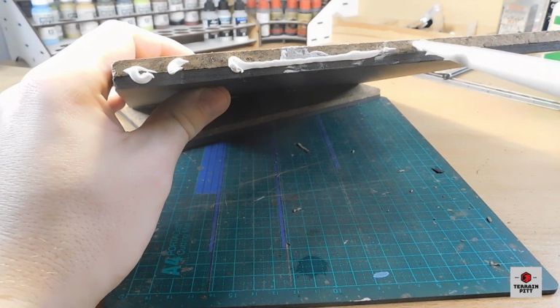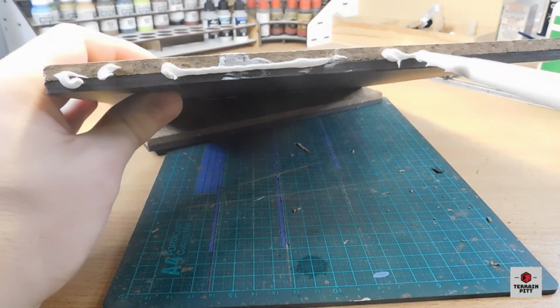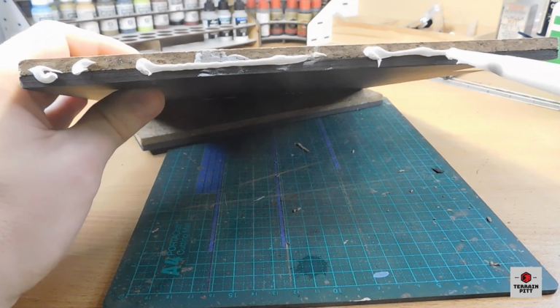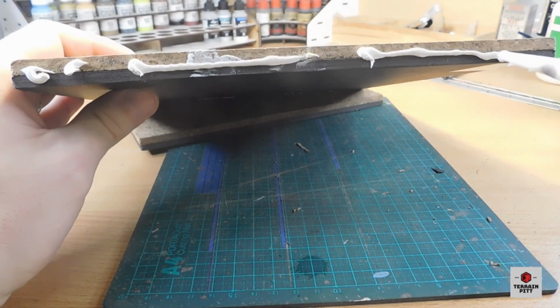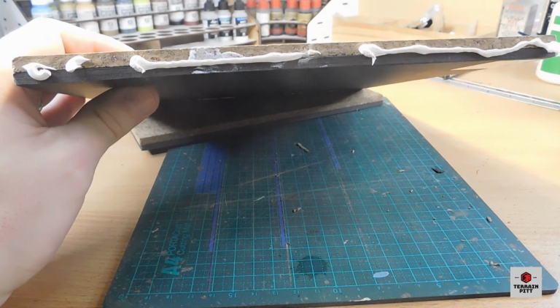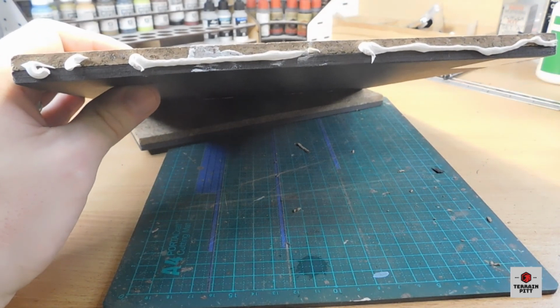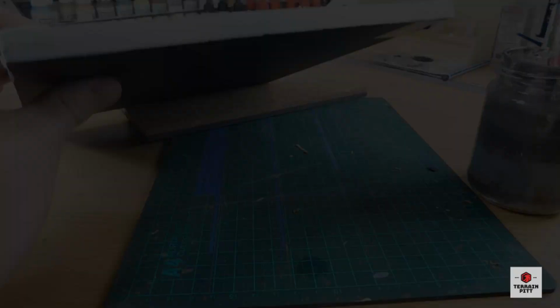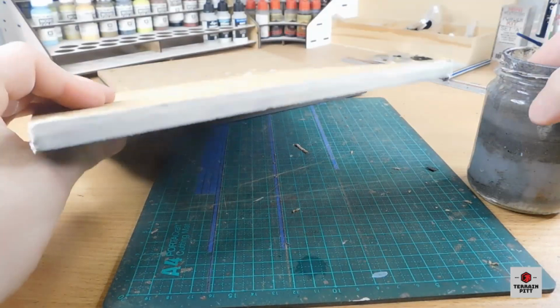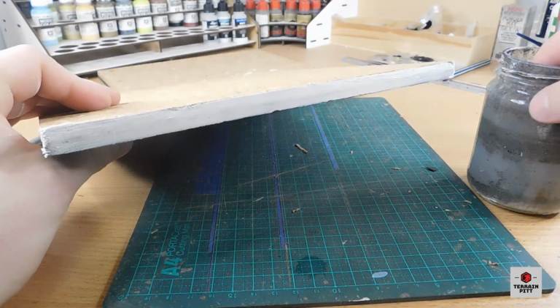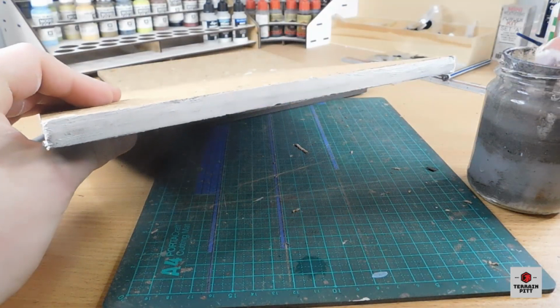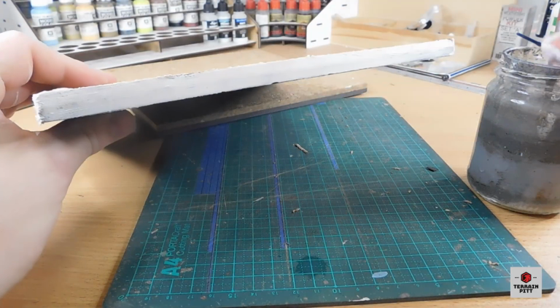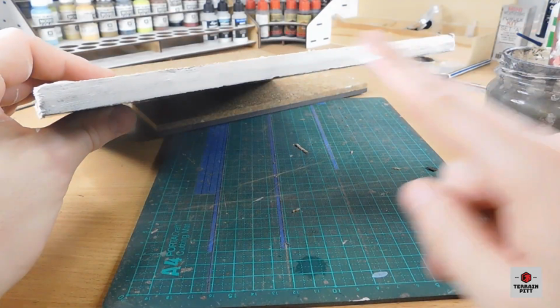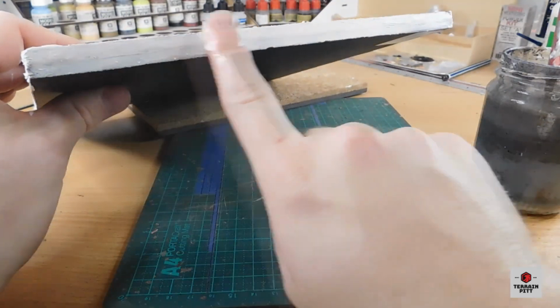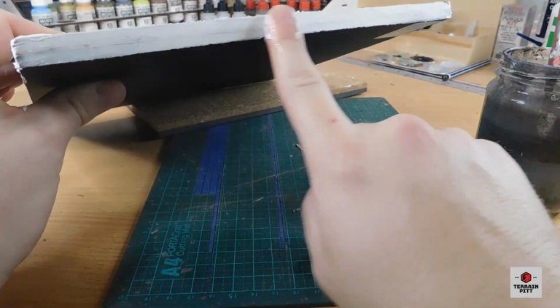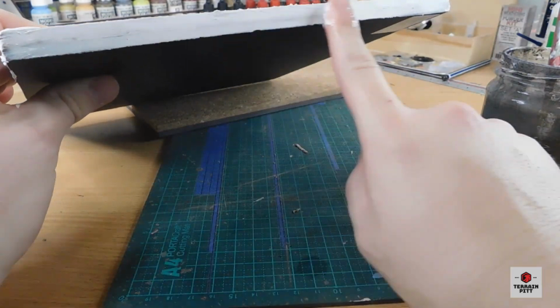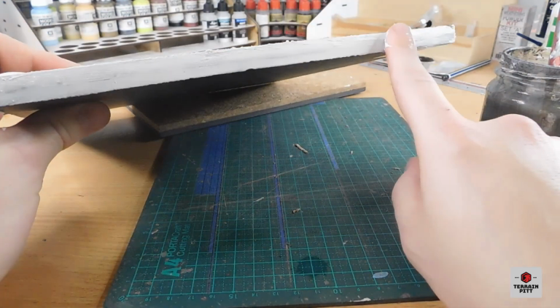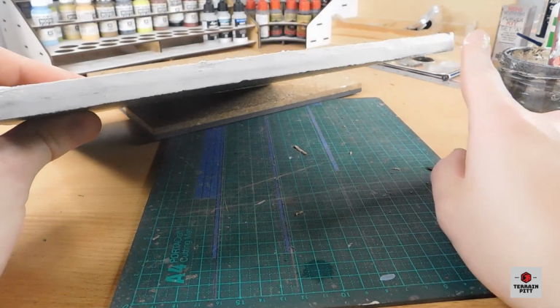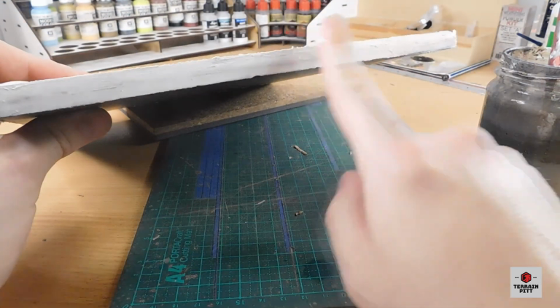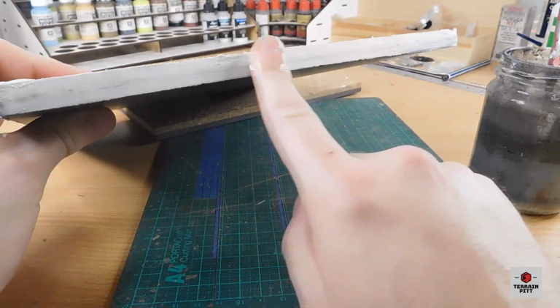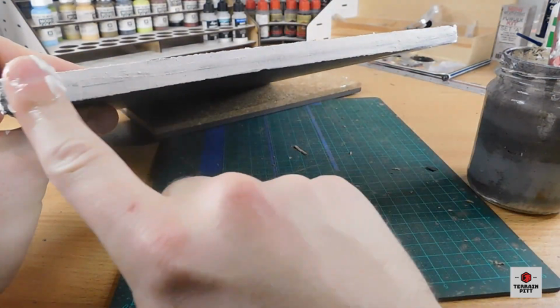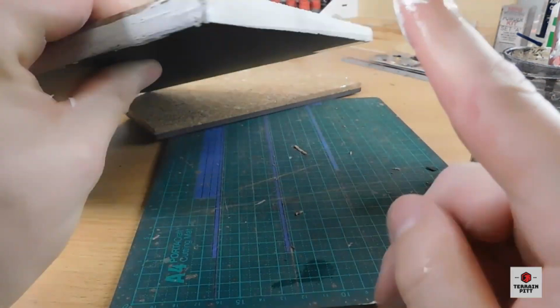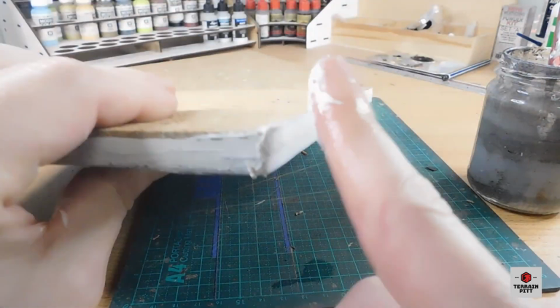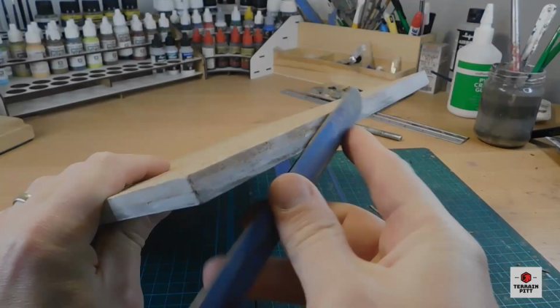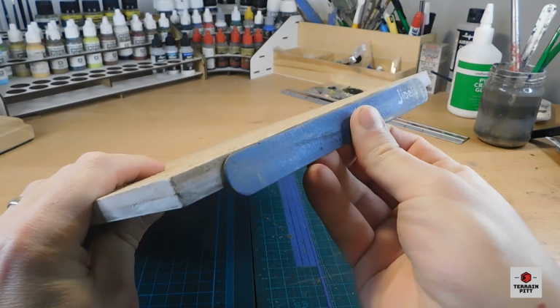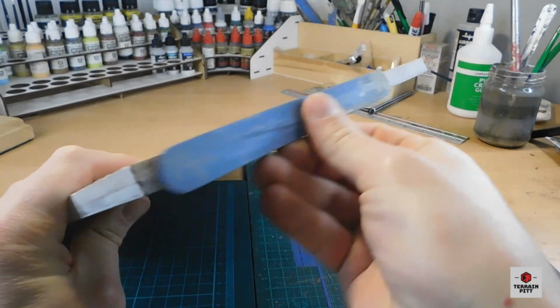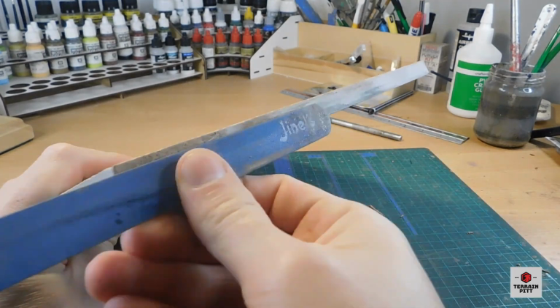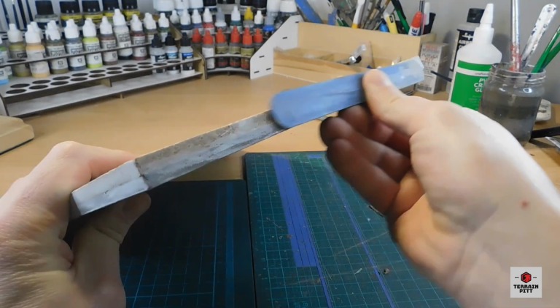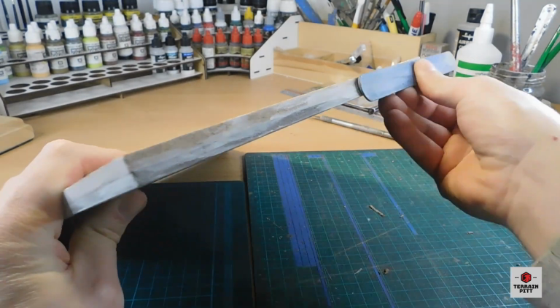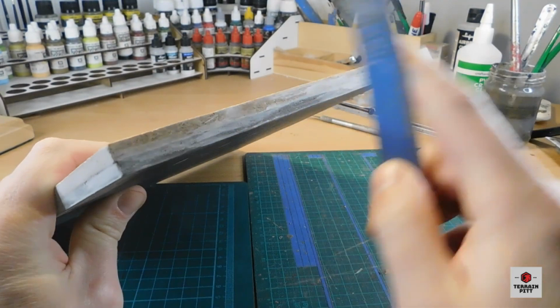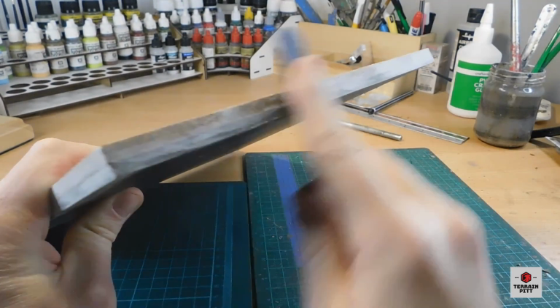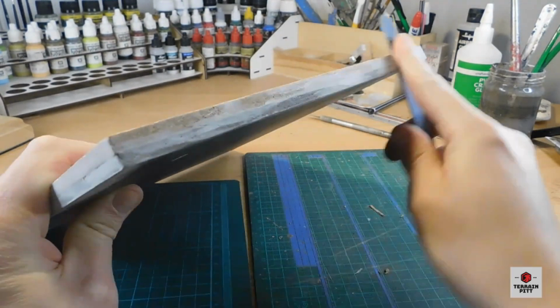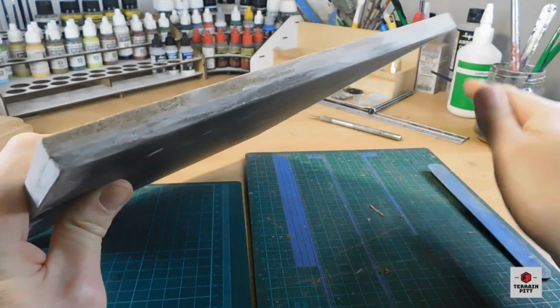Next I seal the gap between the foam board and the cork tile using no more nails gap filler, cleaning up and smoothing it out with water. Once it's dry I sand it down to make sure that the surface is even.